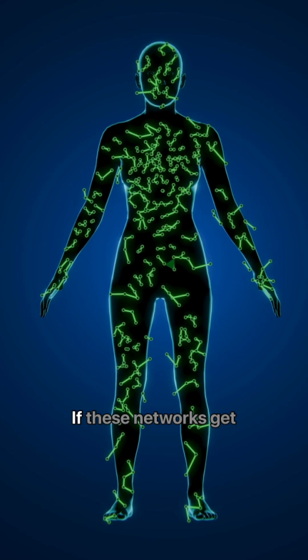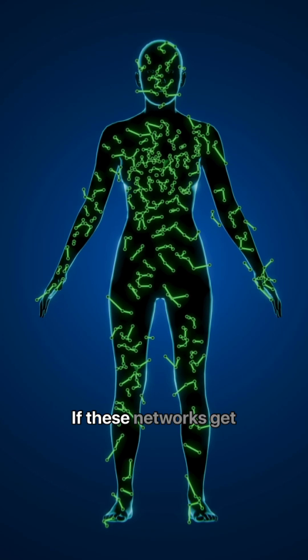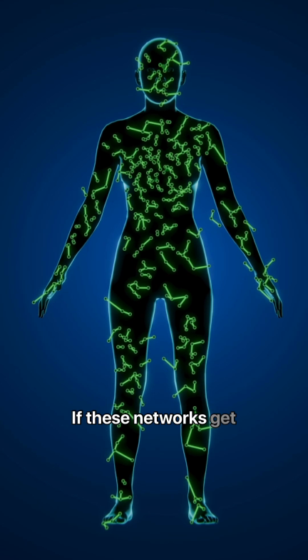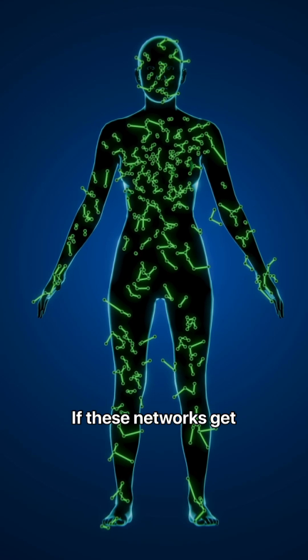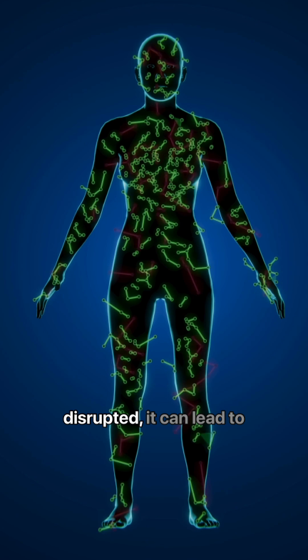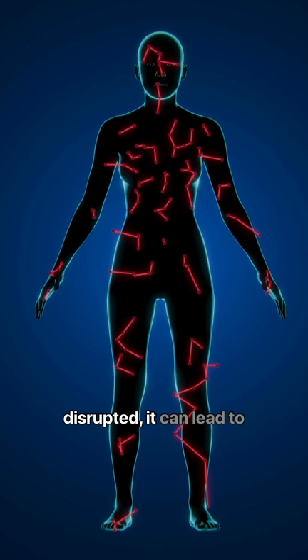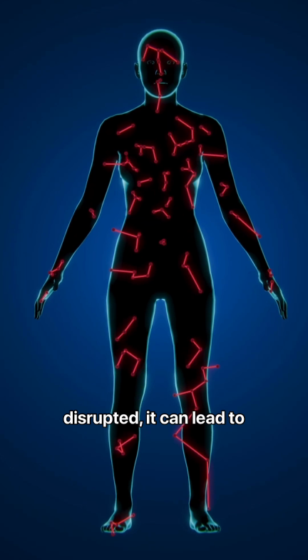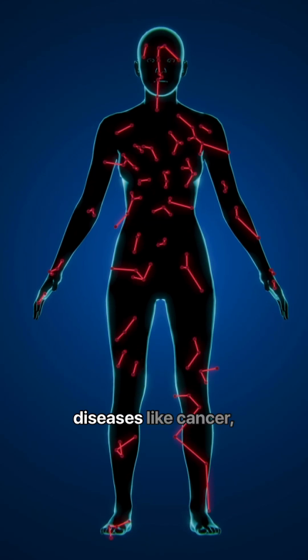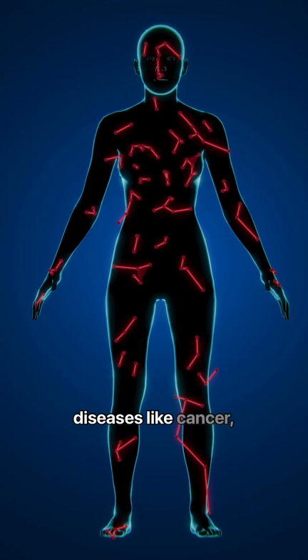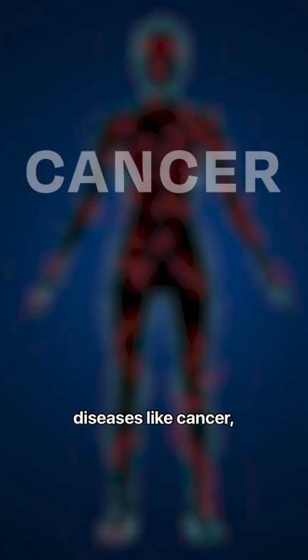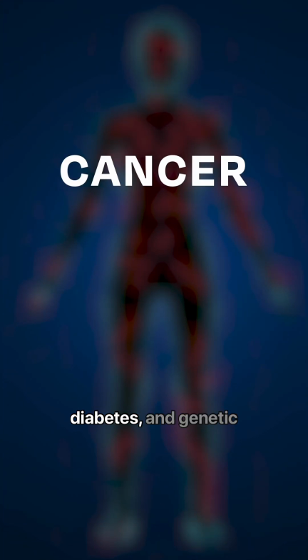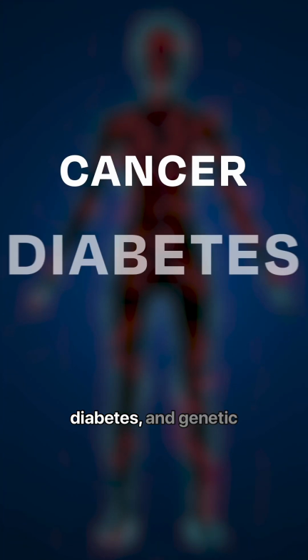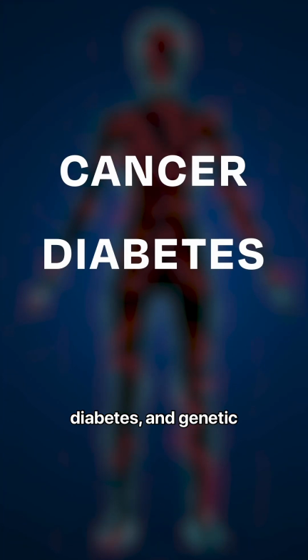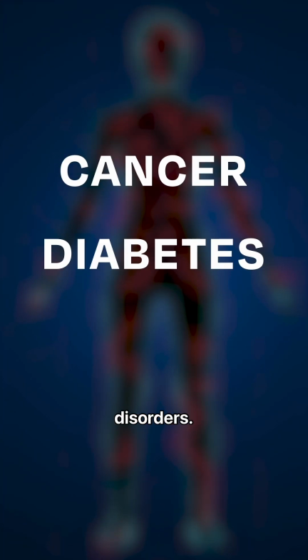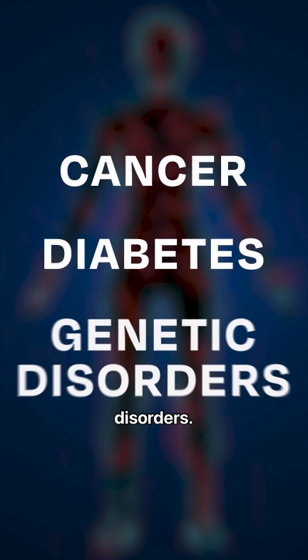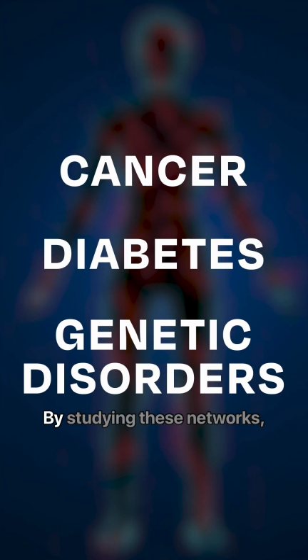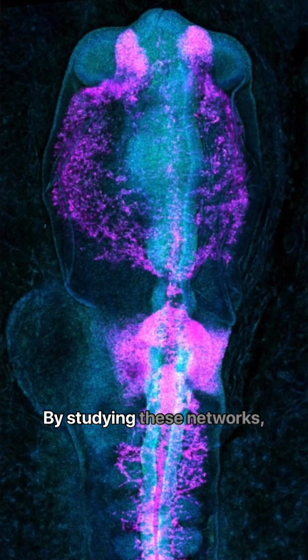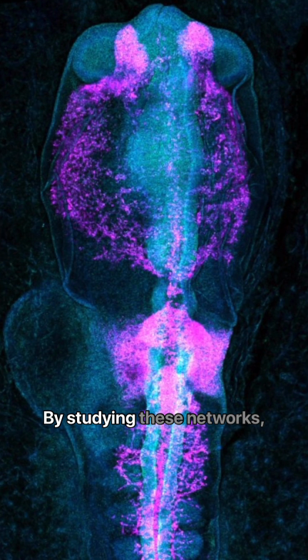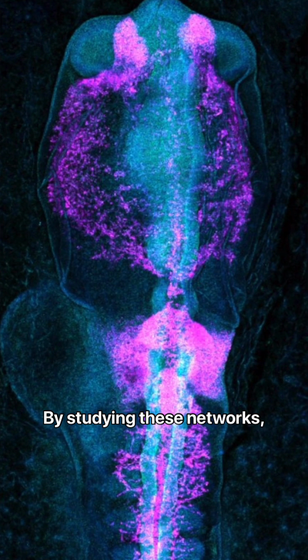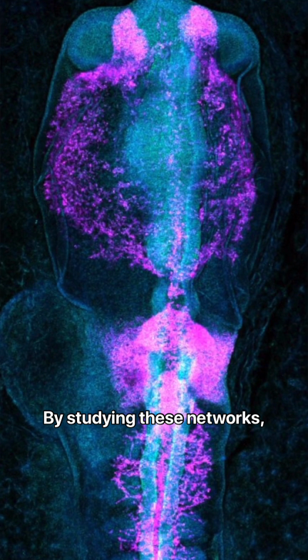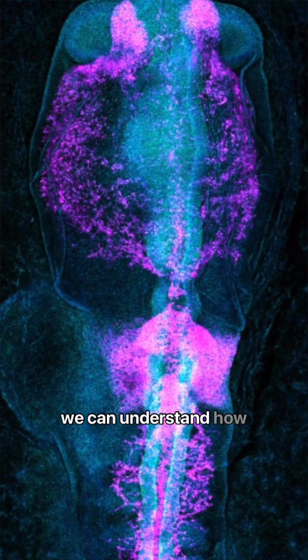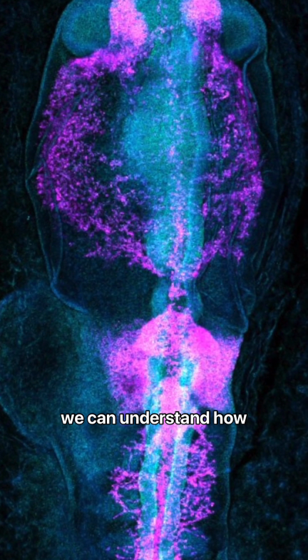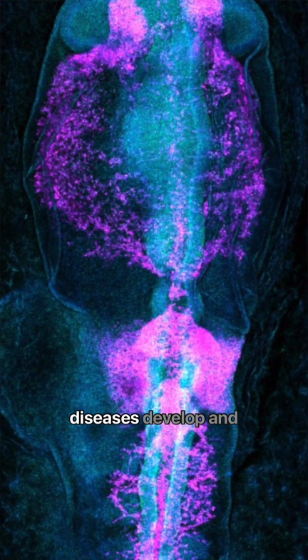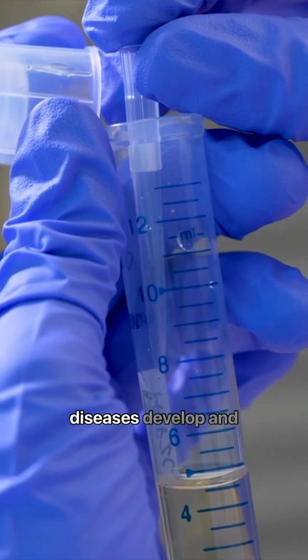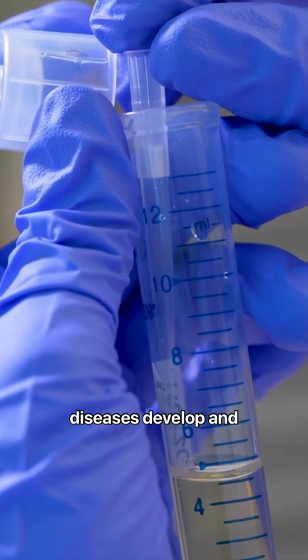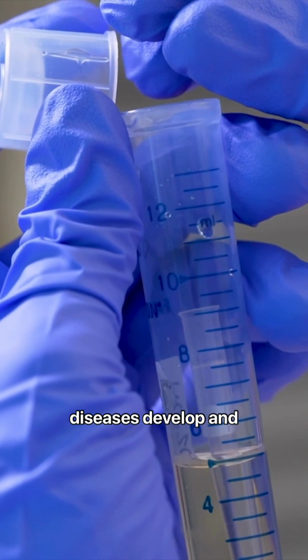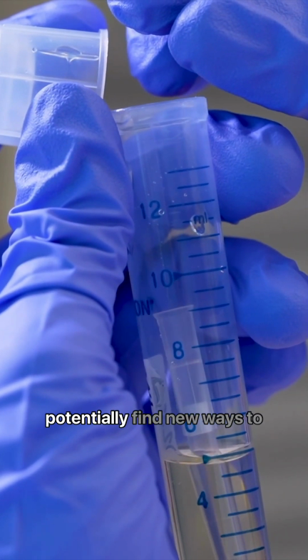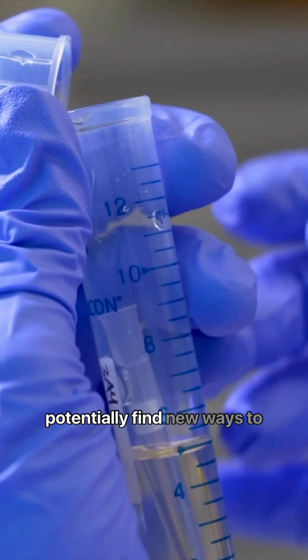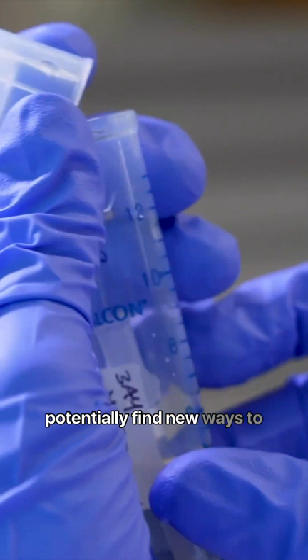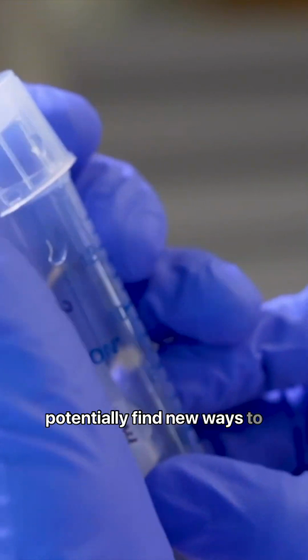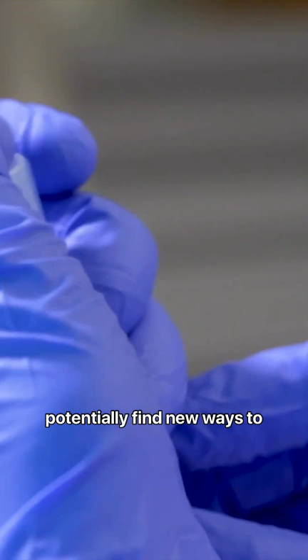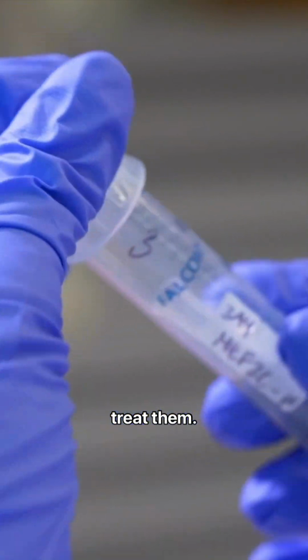If these networks get disrupted, it can lead to diseases like cancer, diabetes, and genetic disorders. By studying these networks, we can understand how diseases develop and potentially find new ways to treat them.